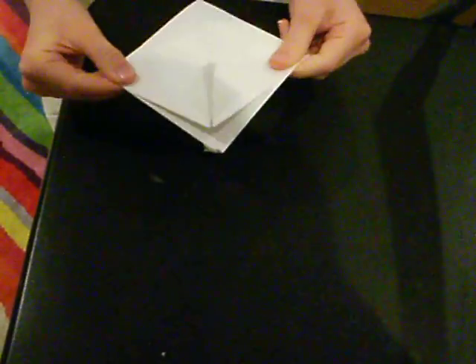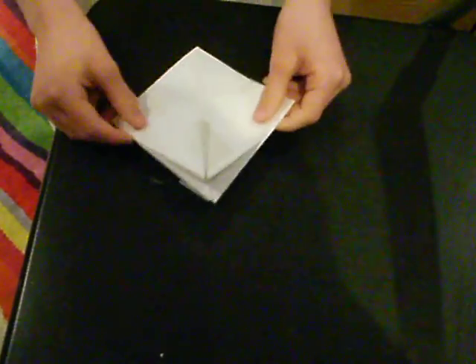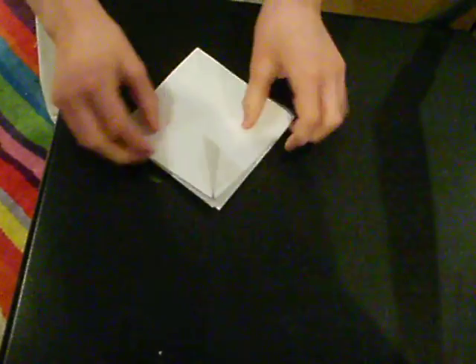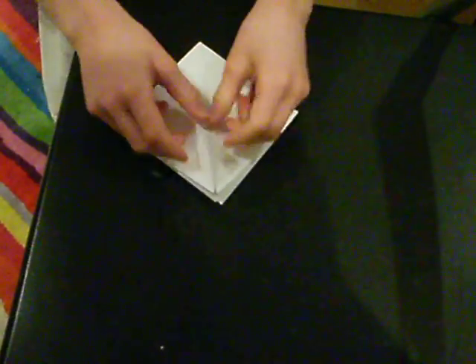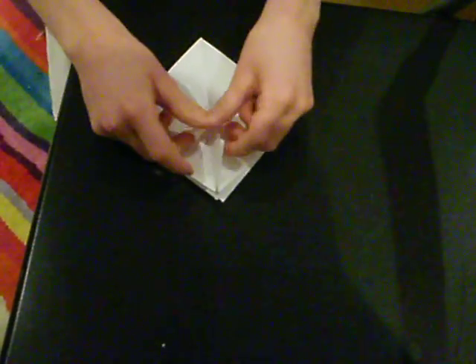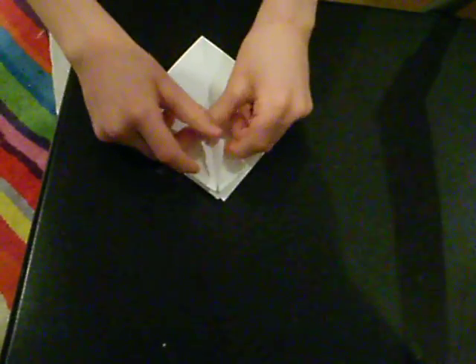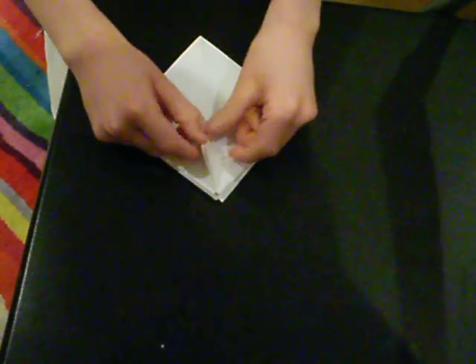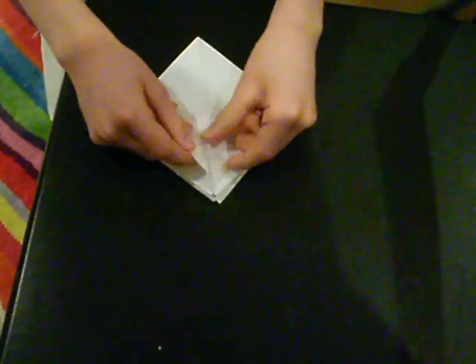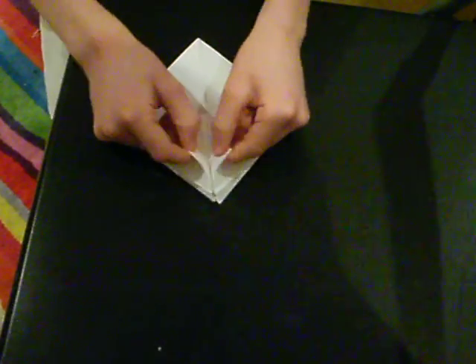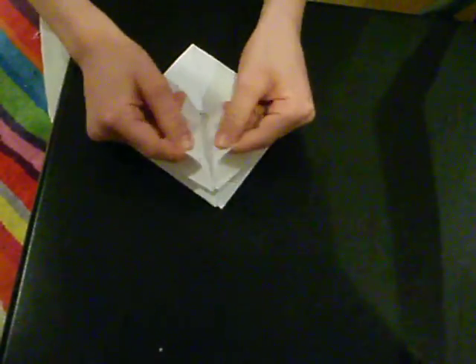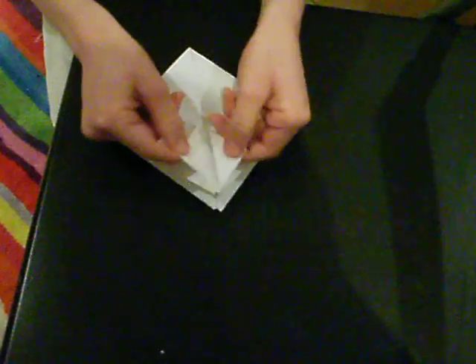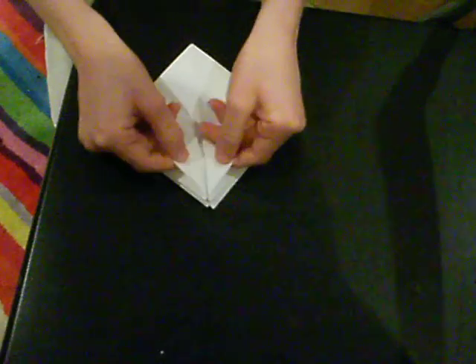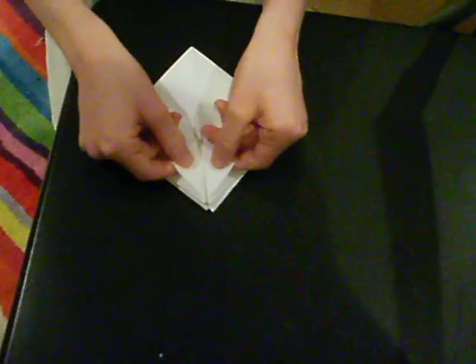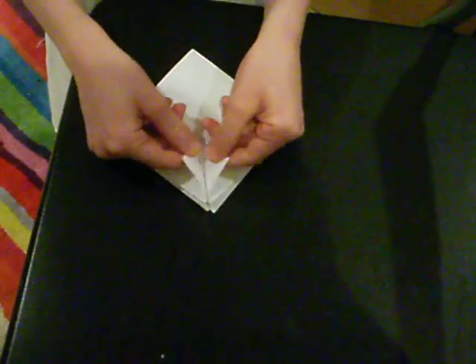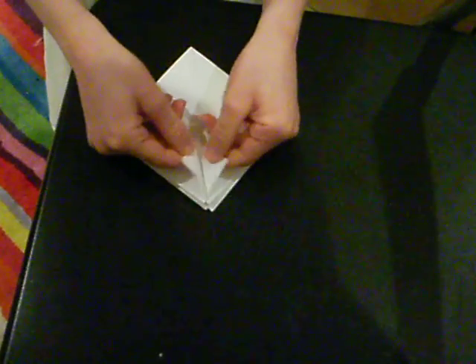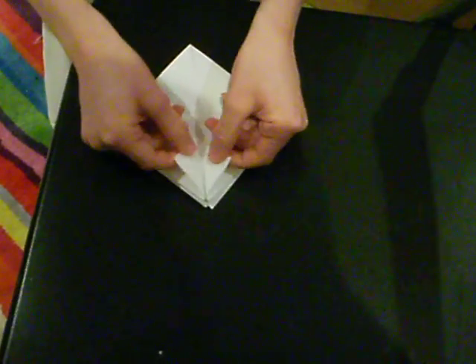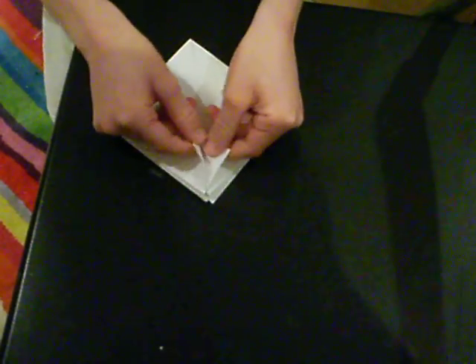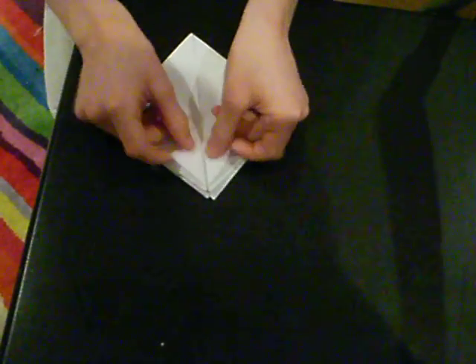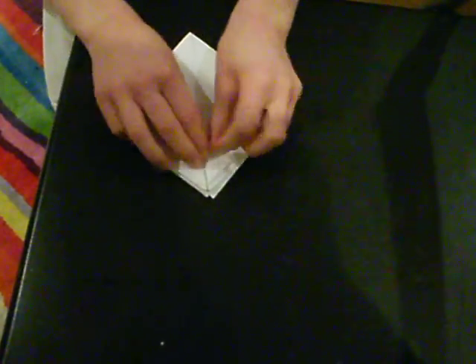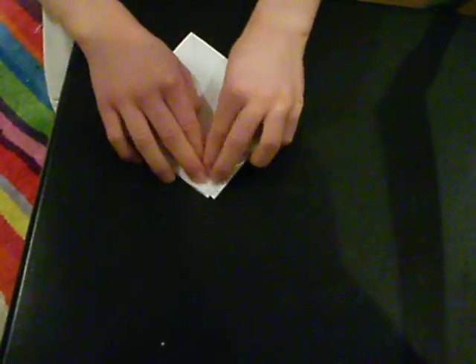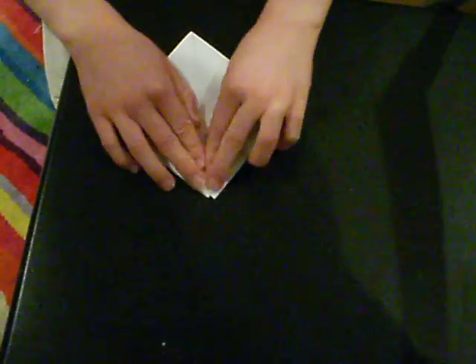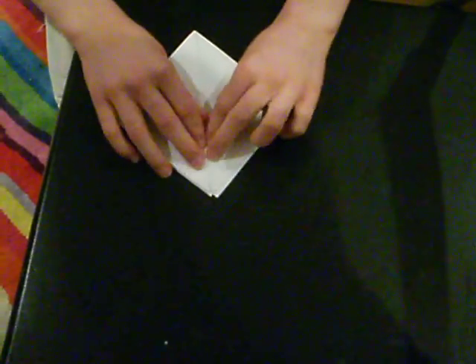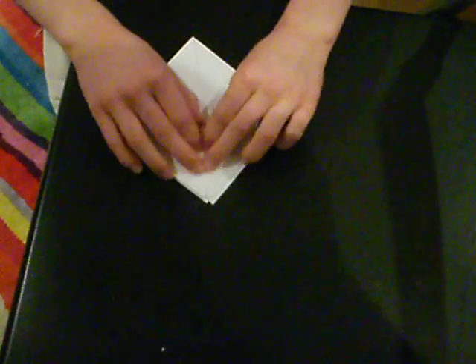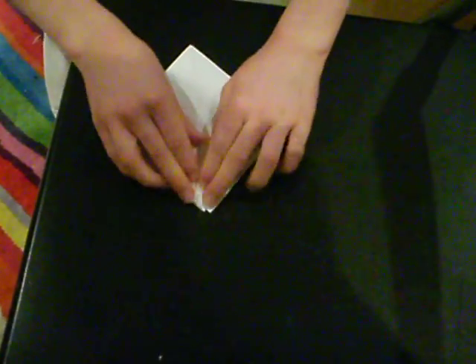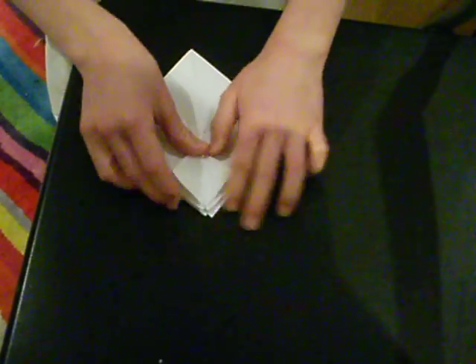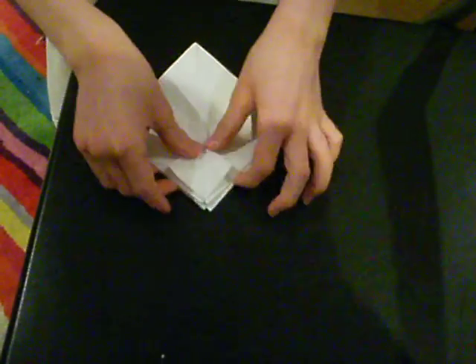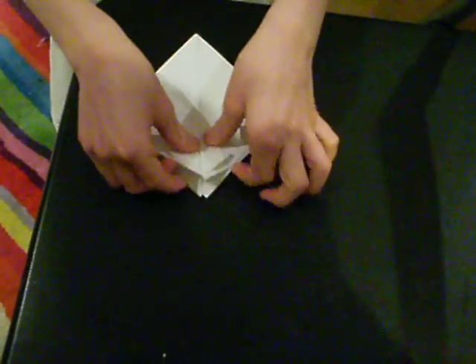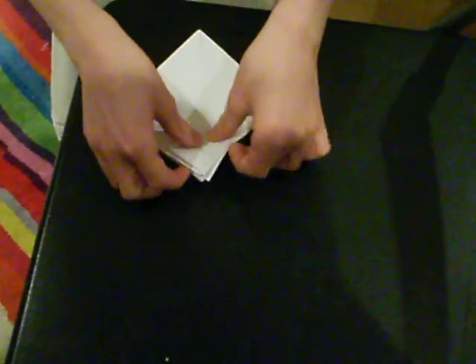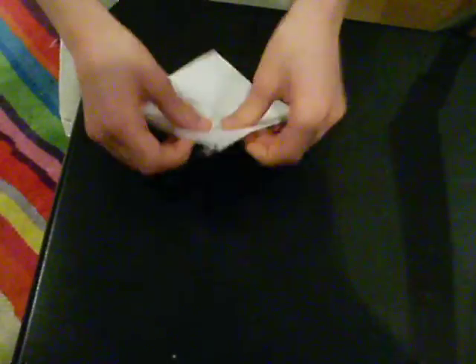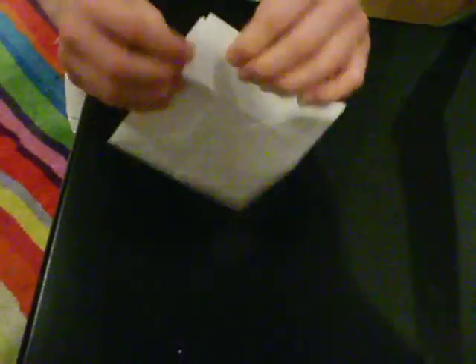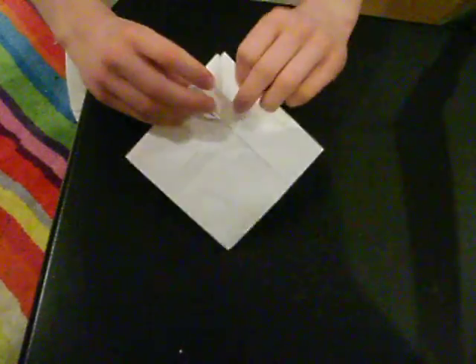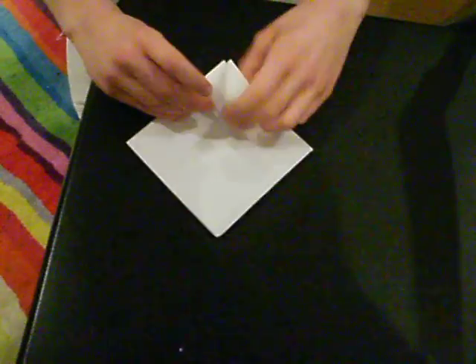Then you grab these flaps and fold them out so it looks like a diamond.